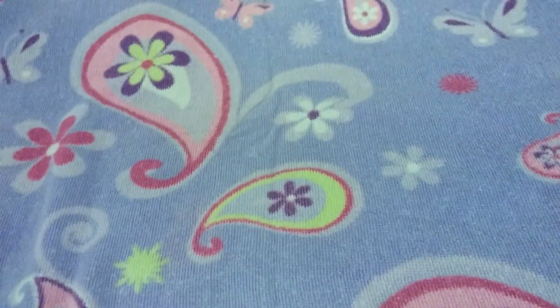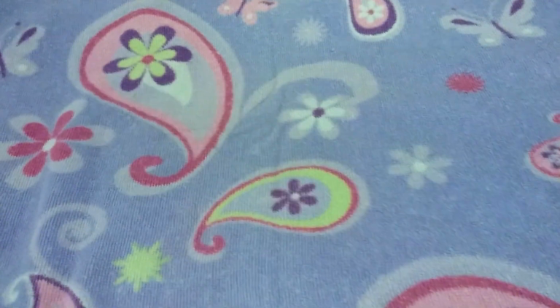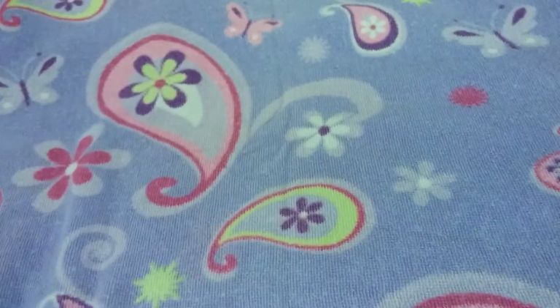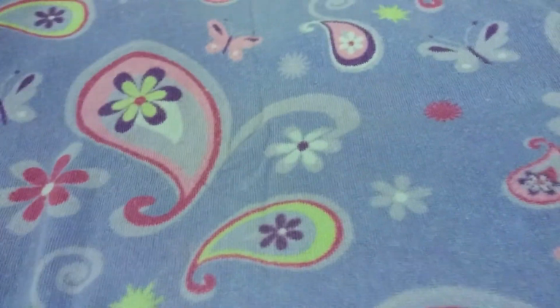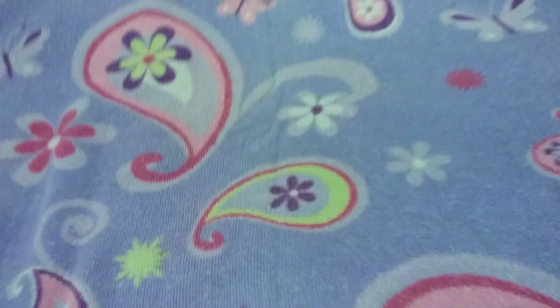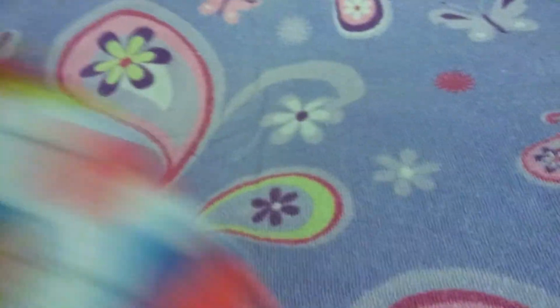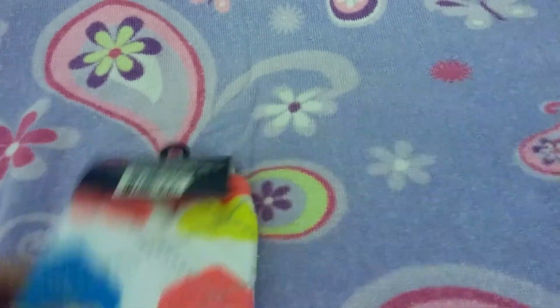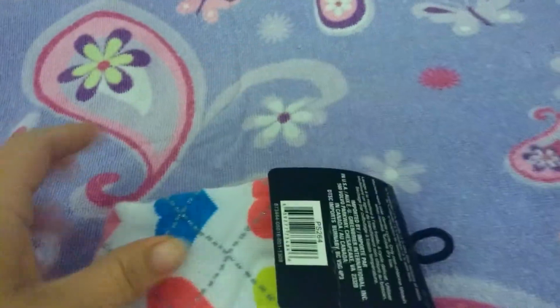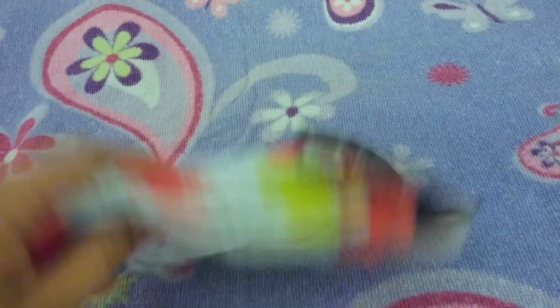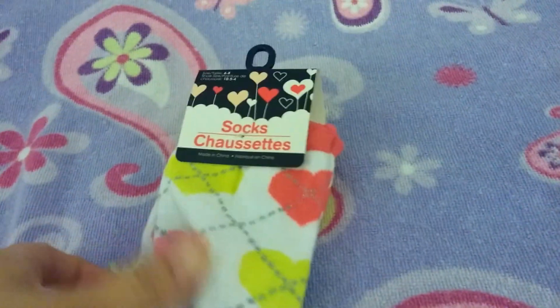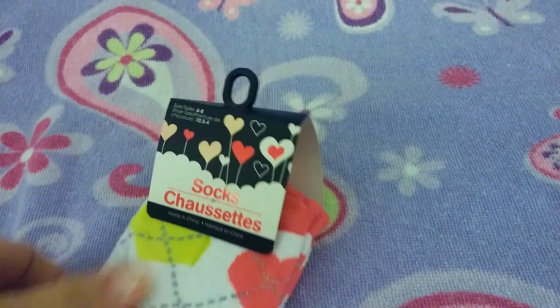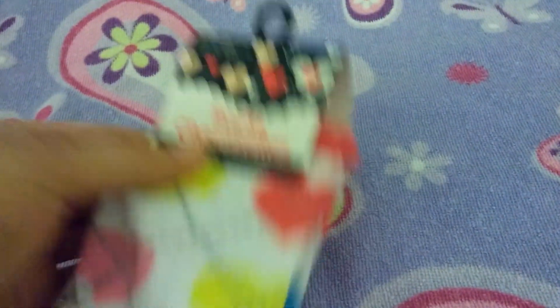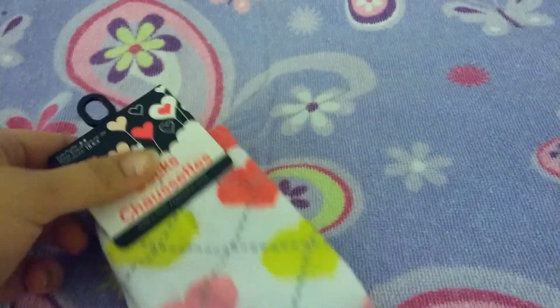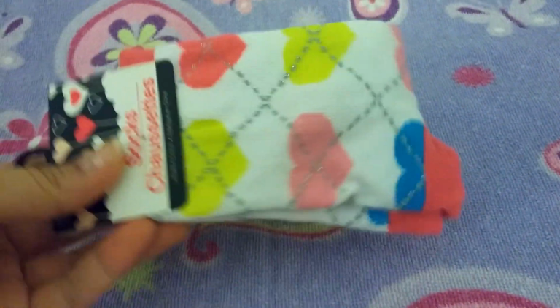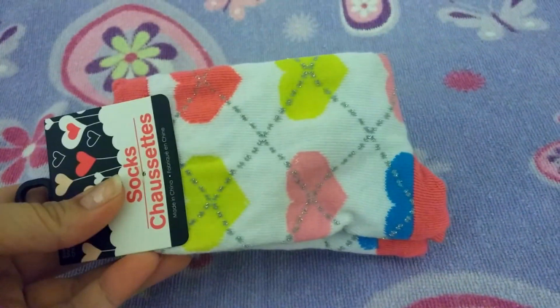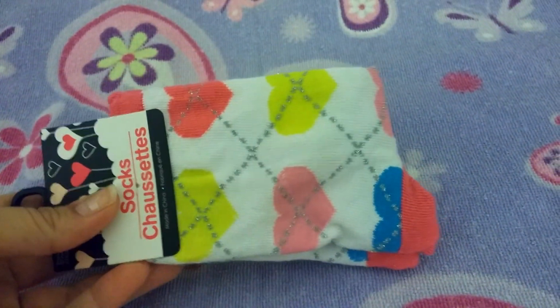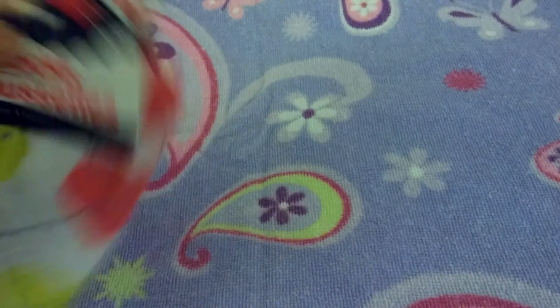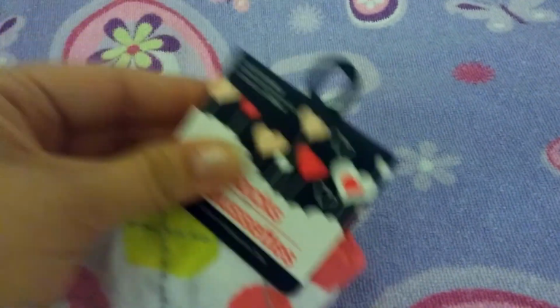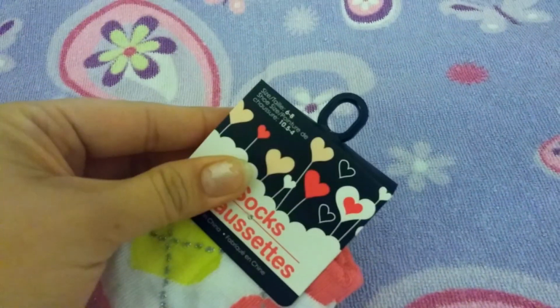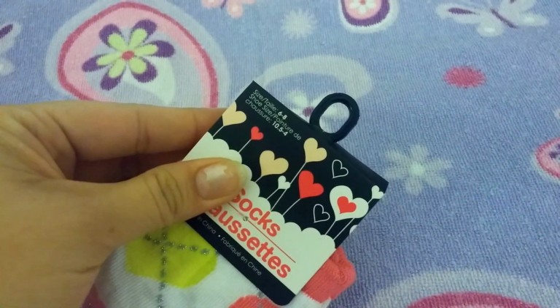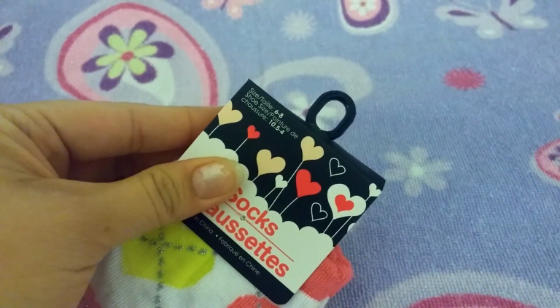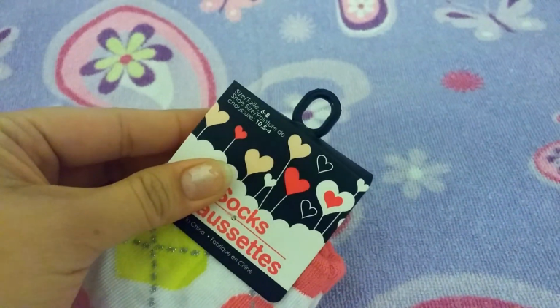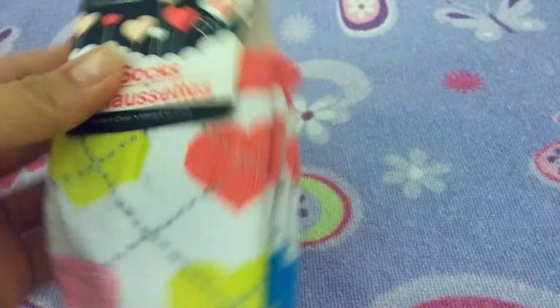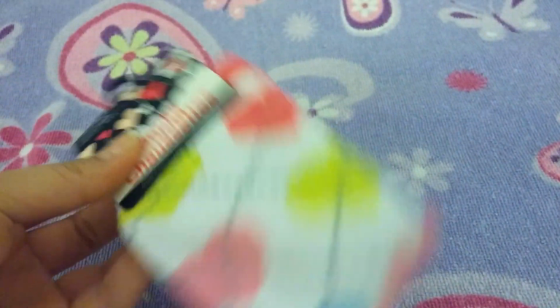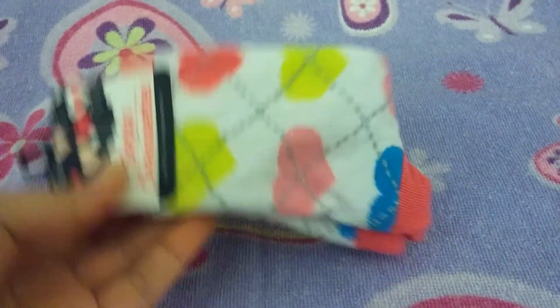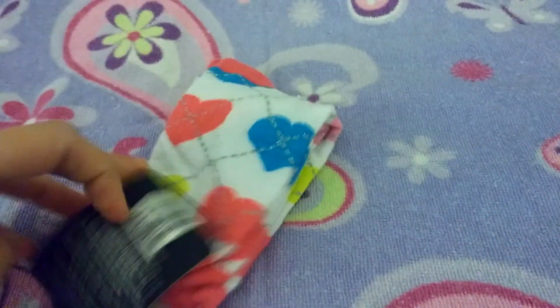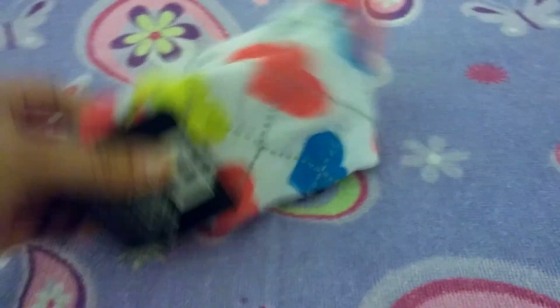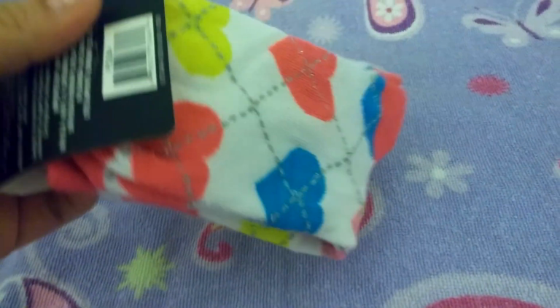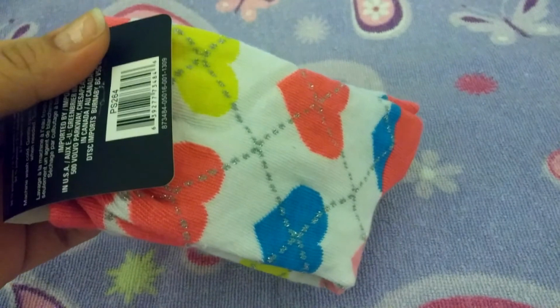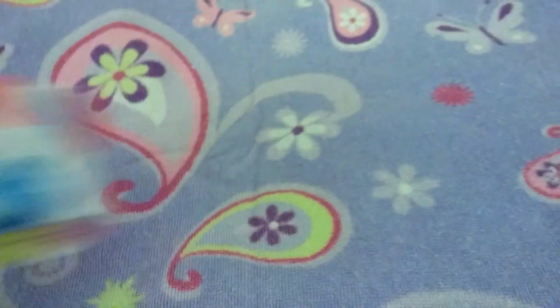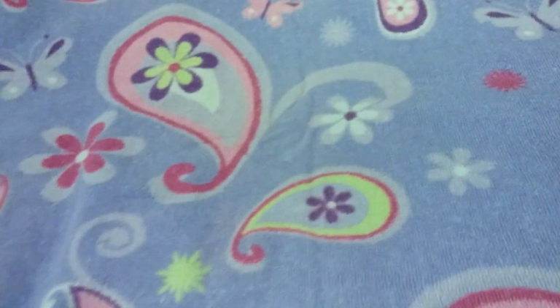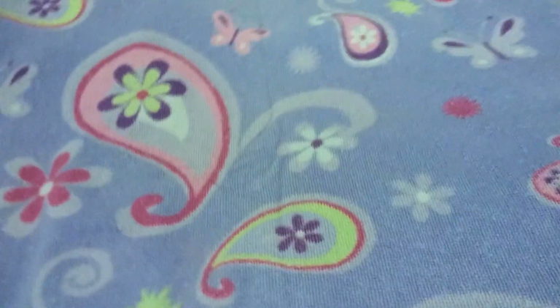Then the next thing I got were these really cute socks for my daughter. They're a size 6 to 8, so I figured those would fit her pretty good — she's 9 years old.